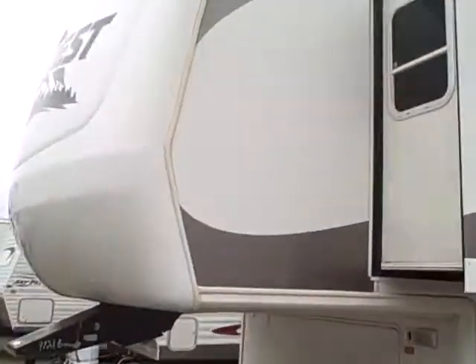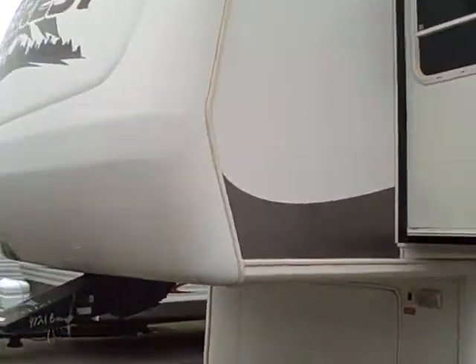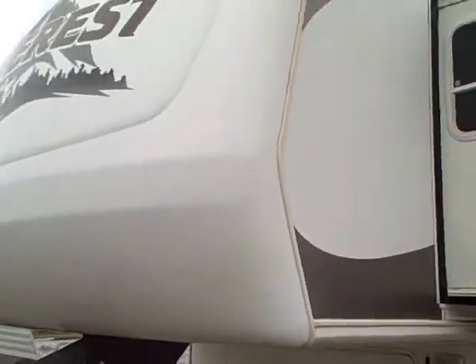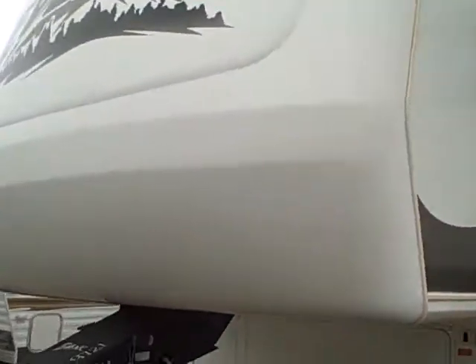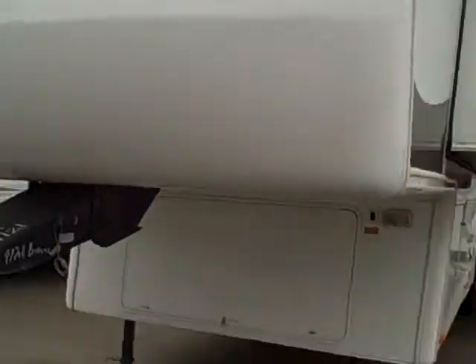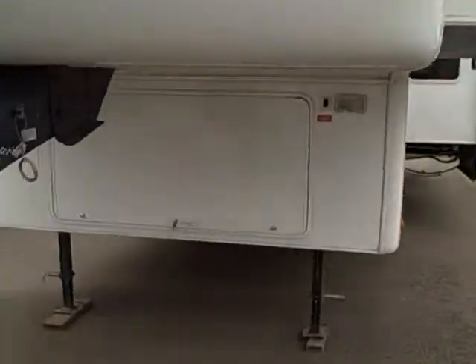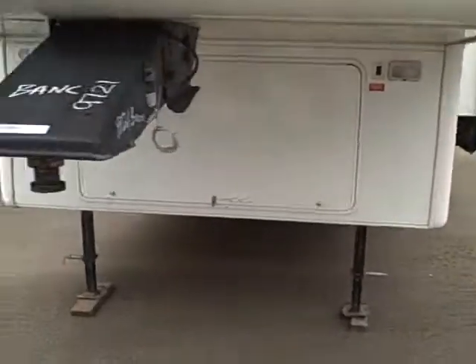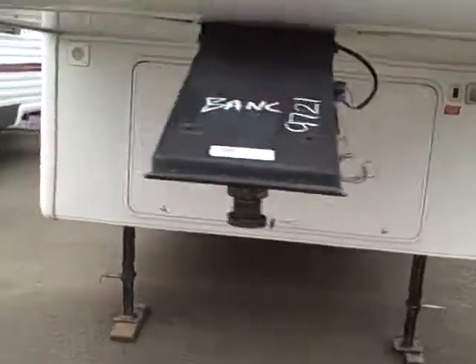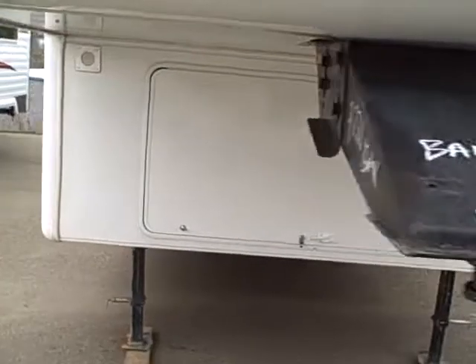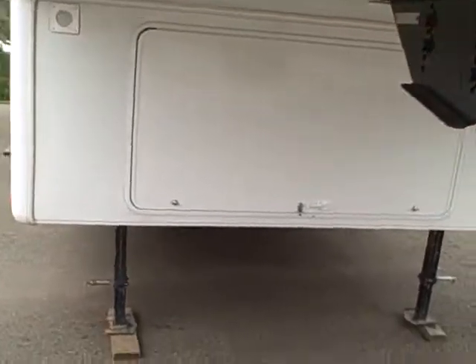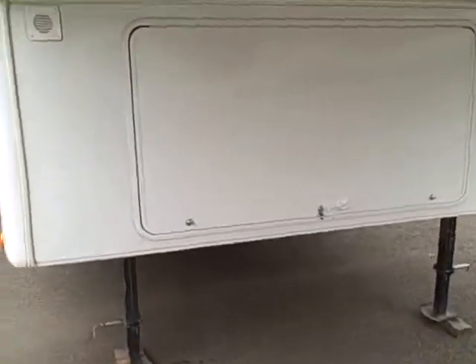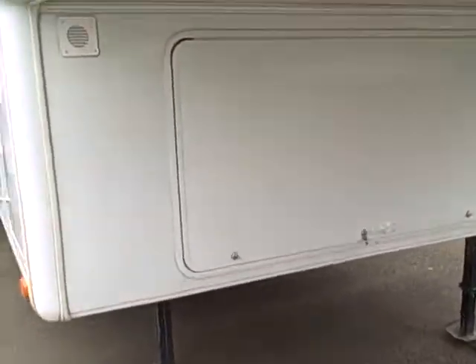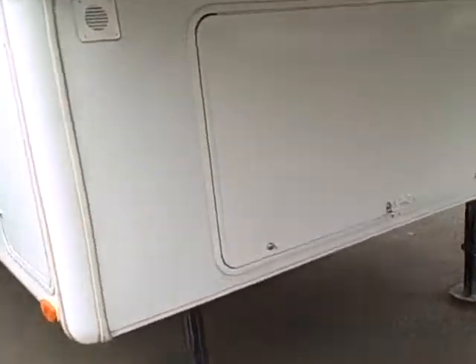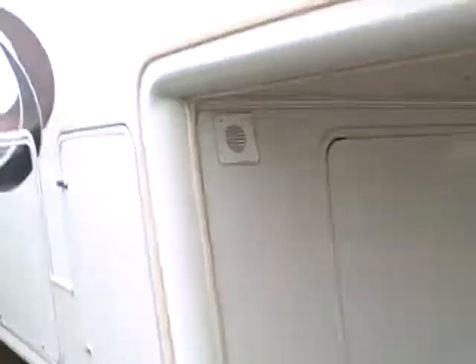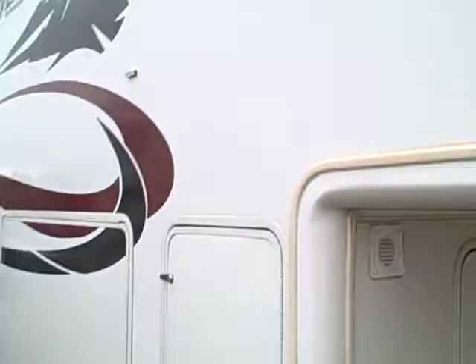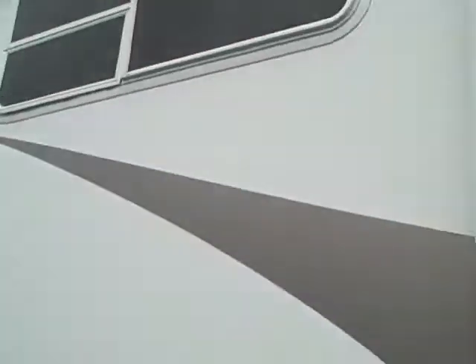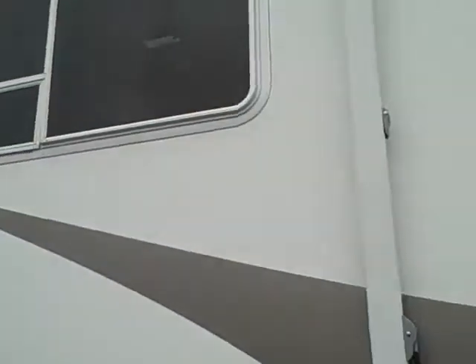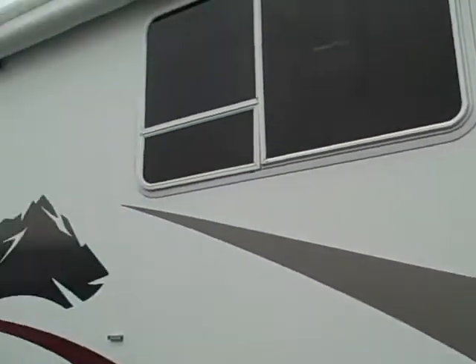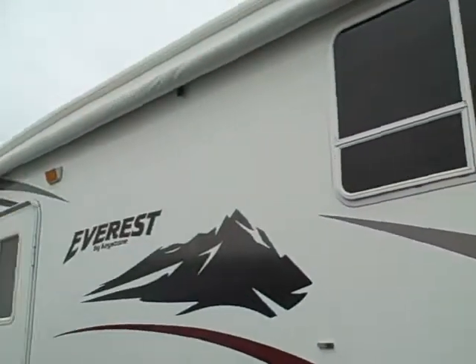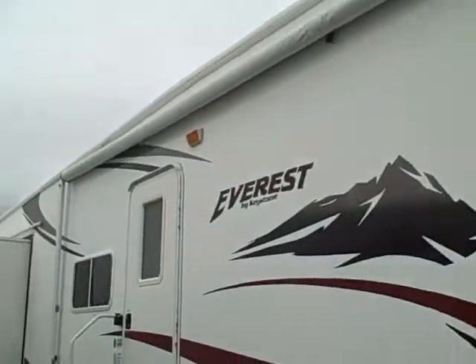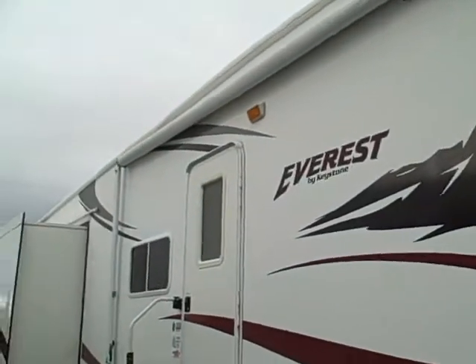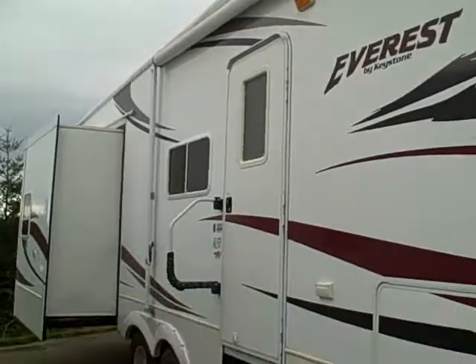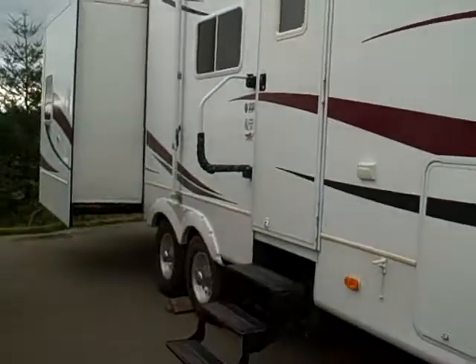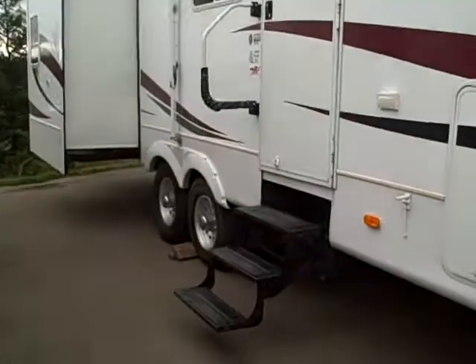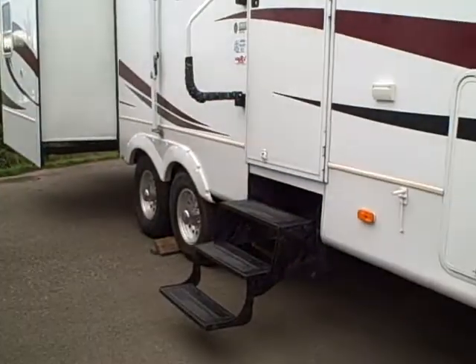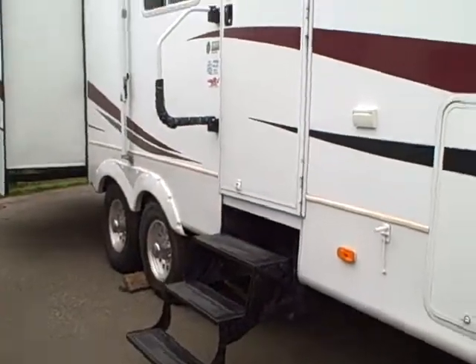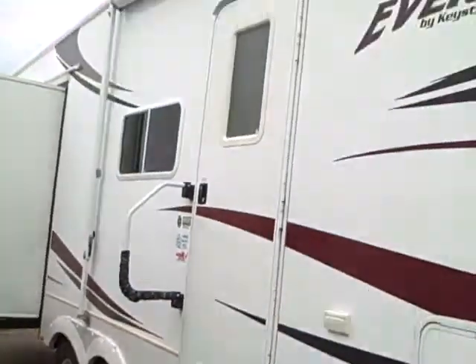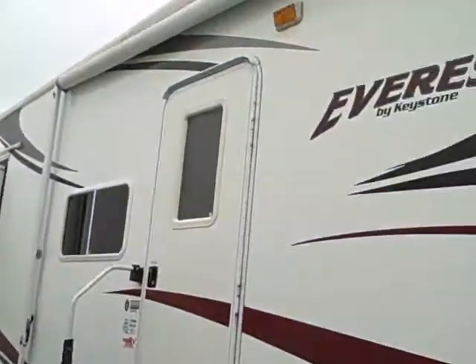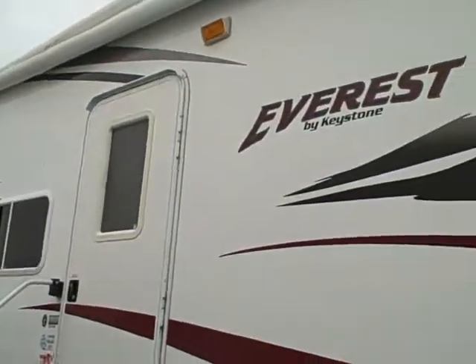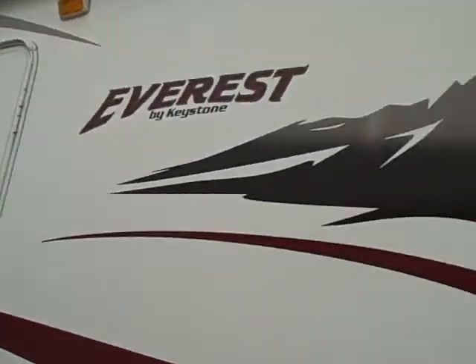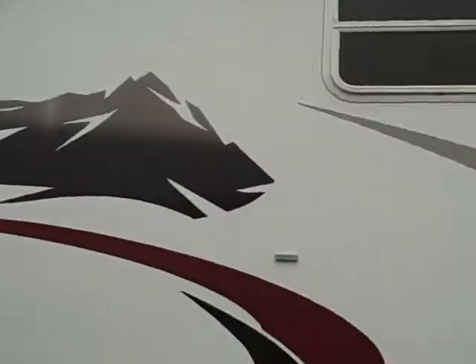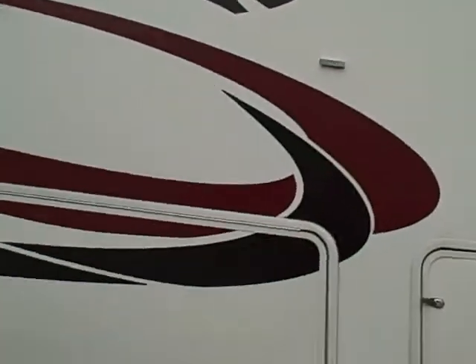Fiberglass nose cap on the front. Big storage locker. We have a big awning stretching across the top. Alloy wheels. Radial entry door with tinted glass.